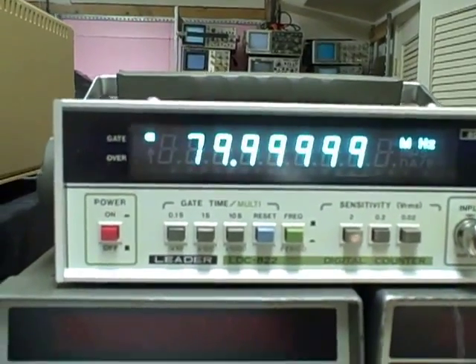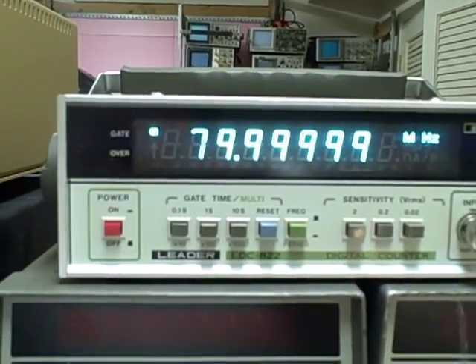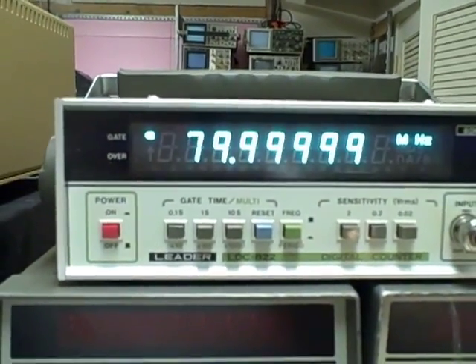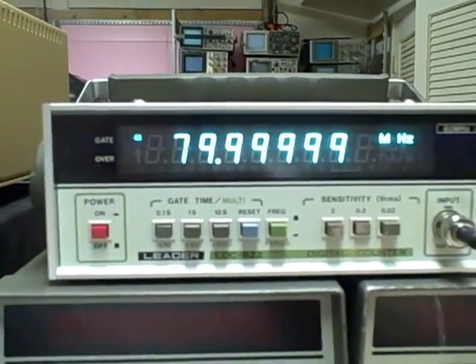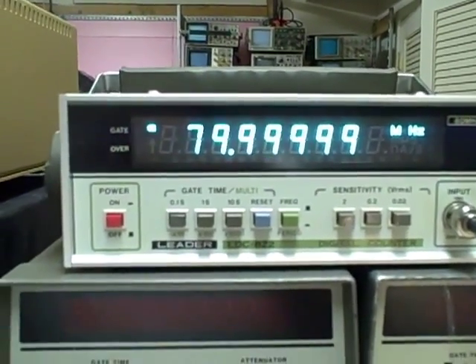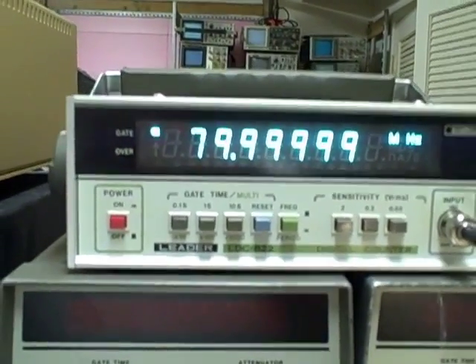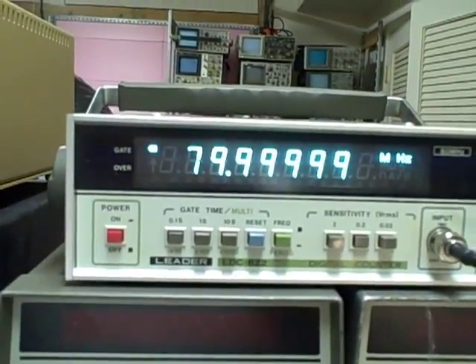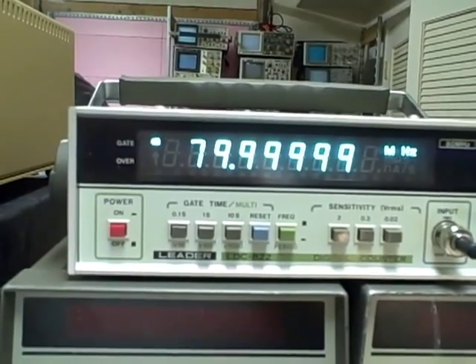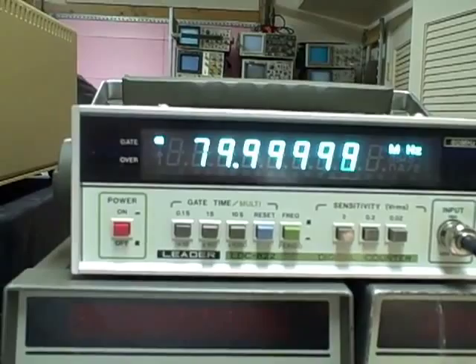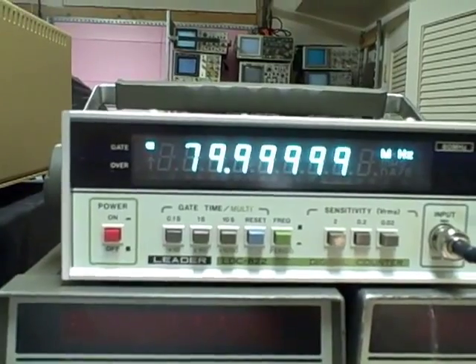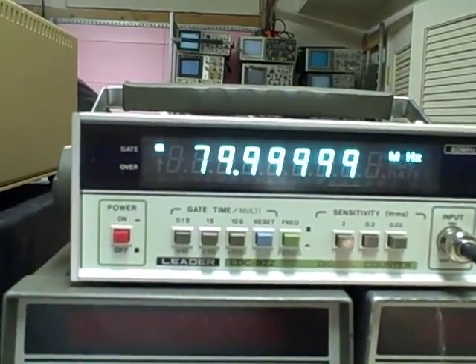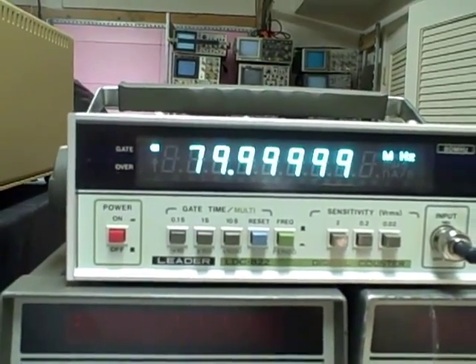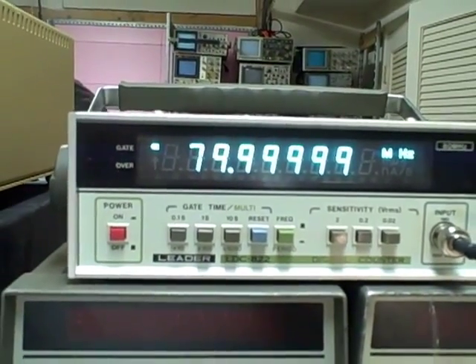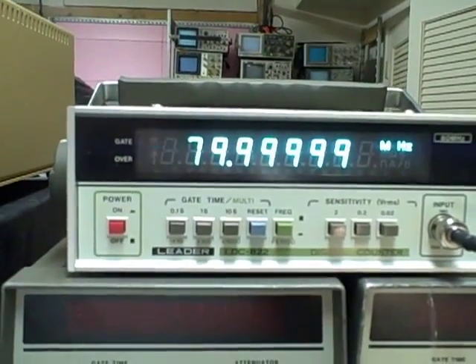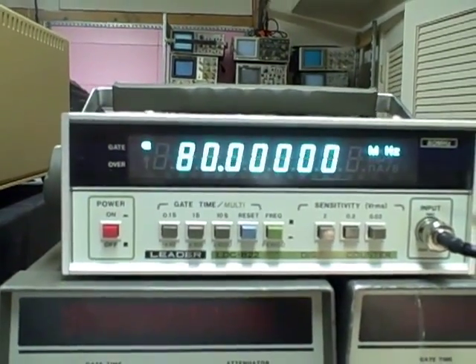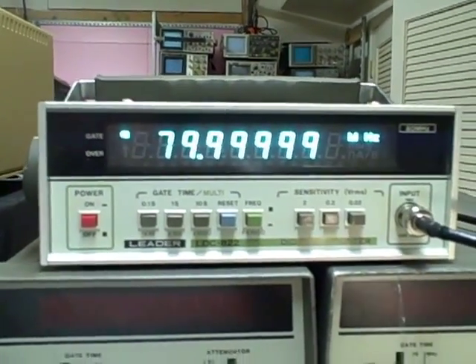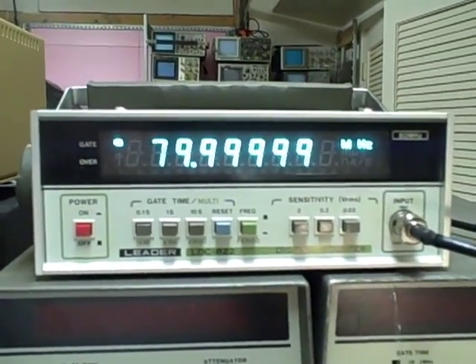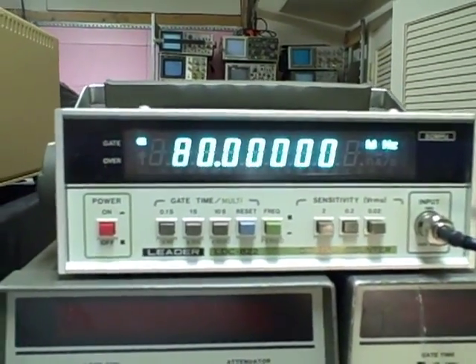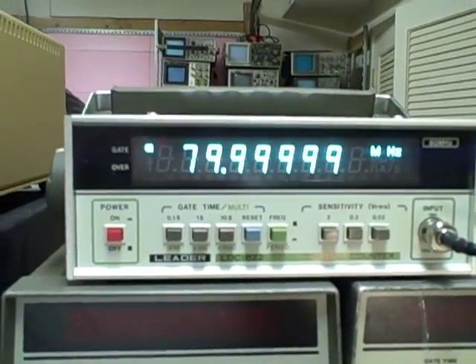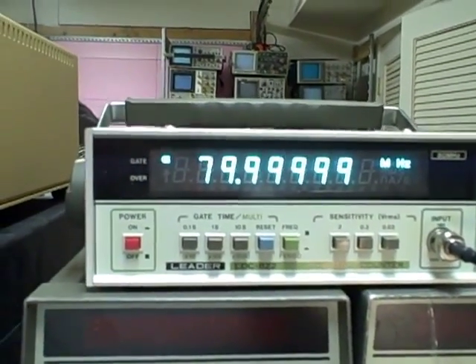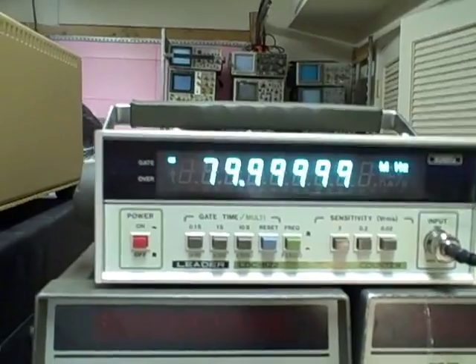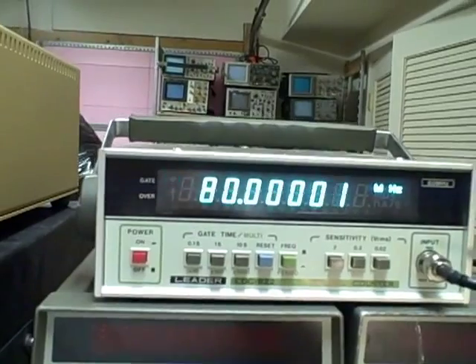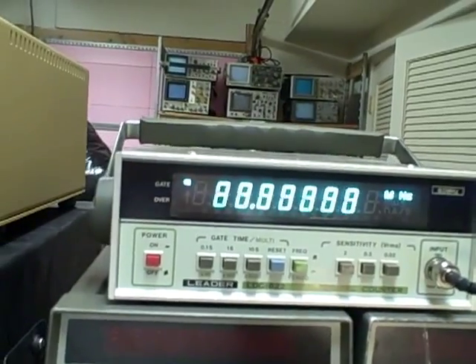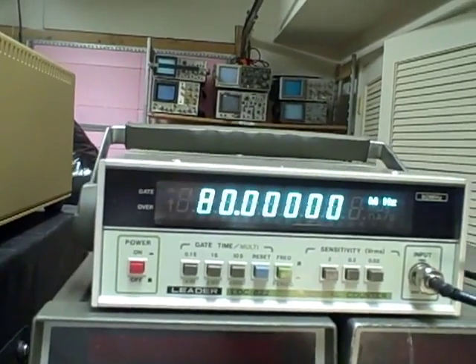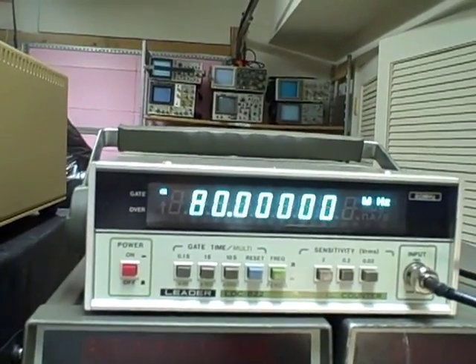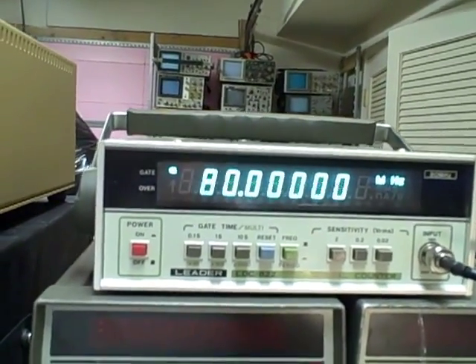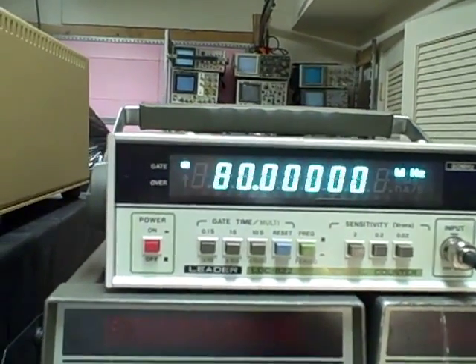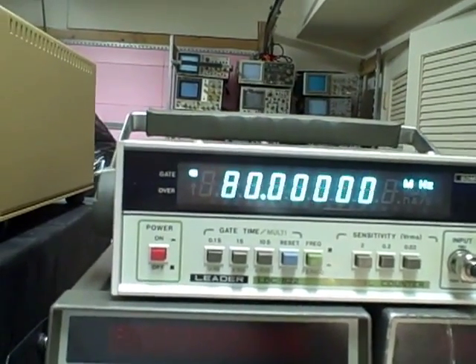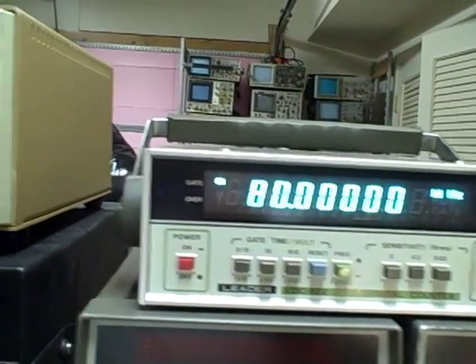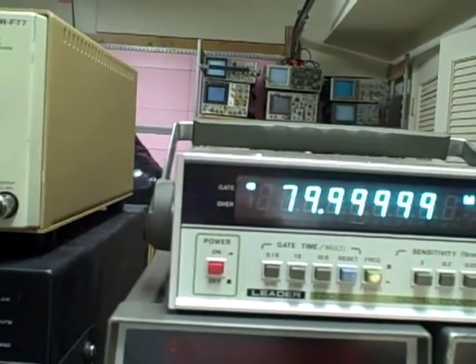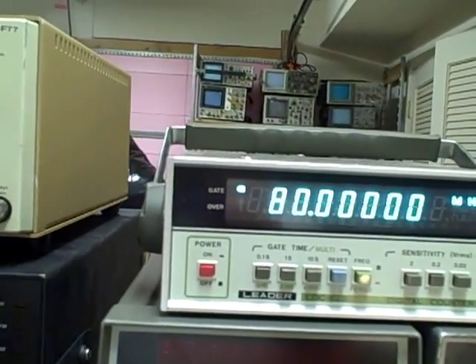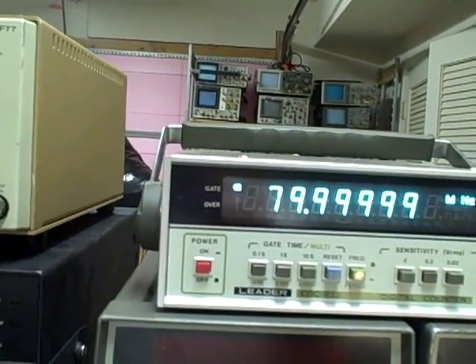79 point and then the rest of the nines, and then plus maybe a digit — it may ring up to 80, but we're bouncing back and forth, which is excellent. It's rated at 80 megahertz, which is what we're at right now.